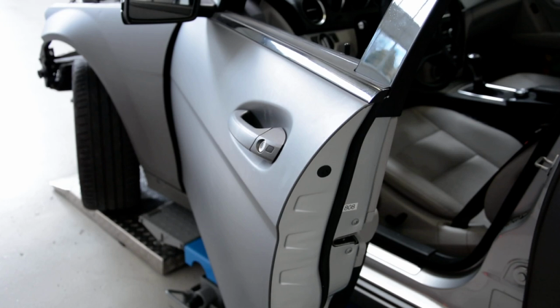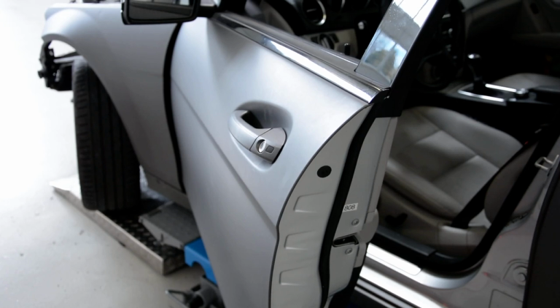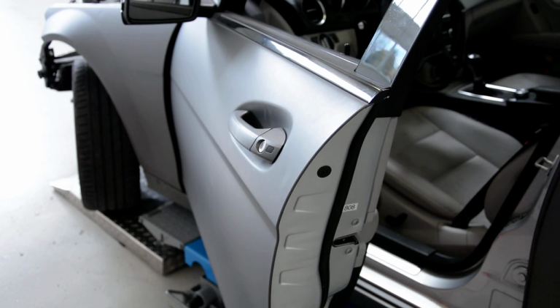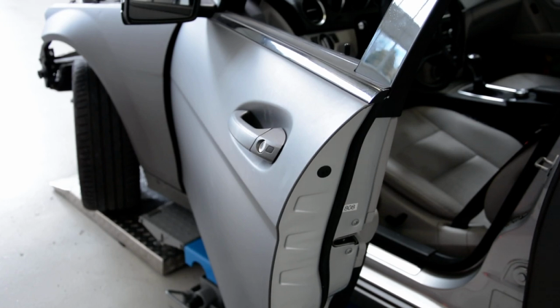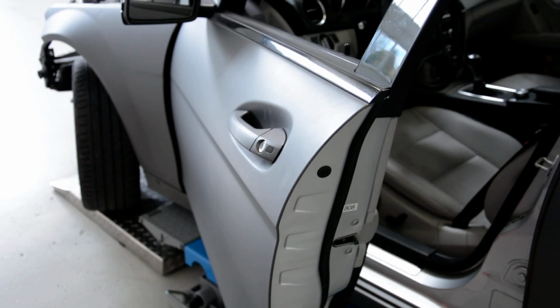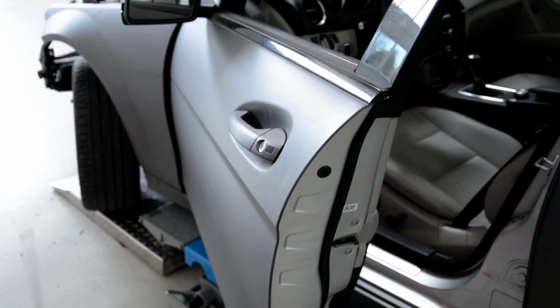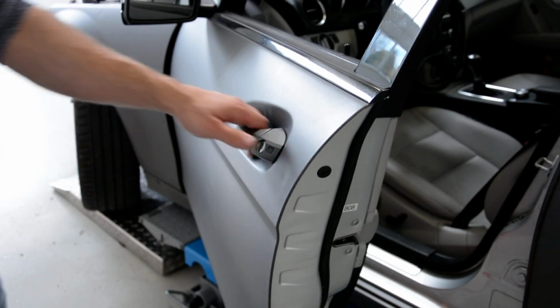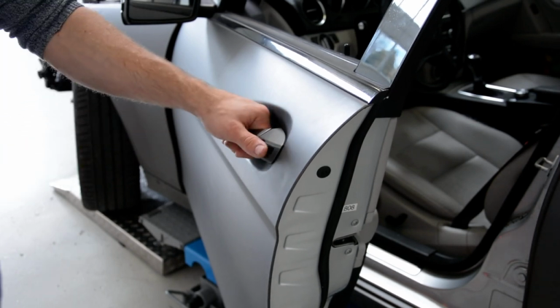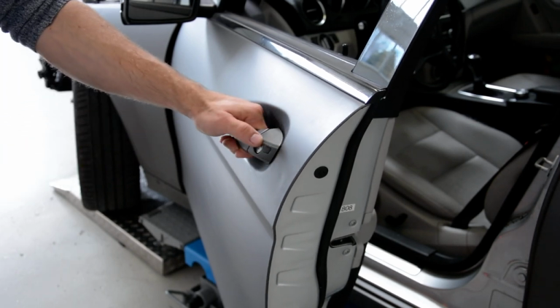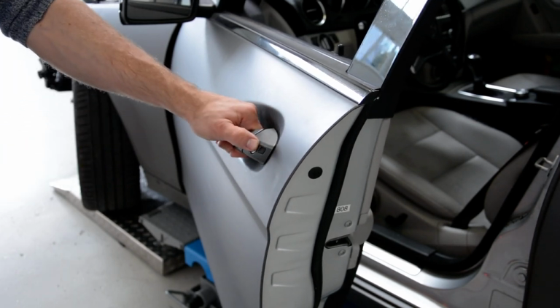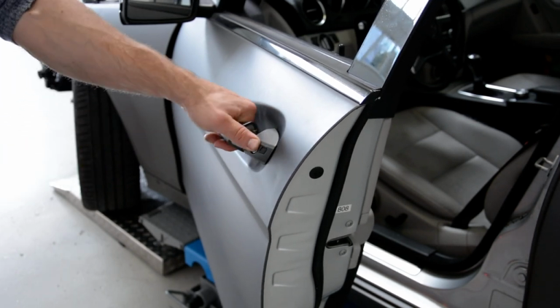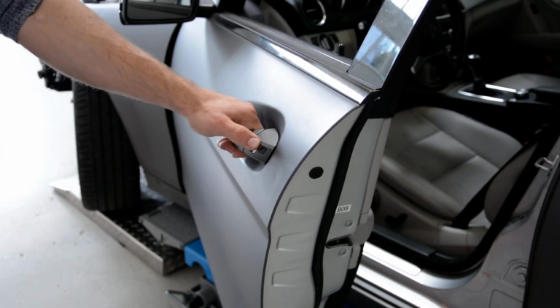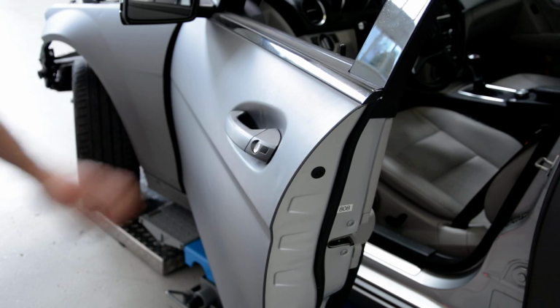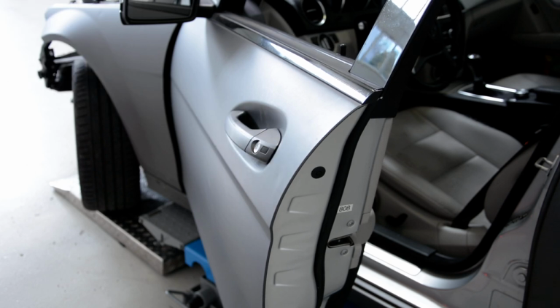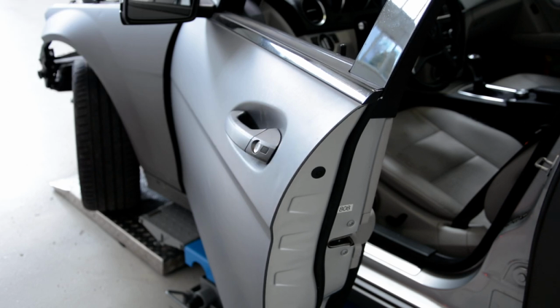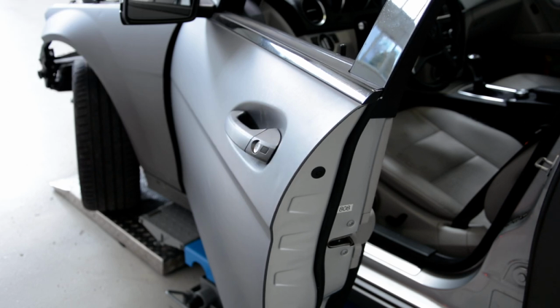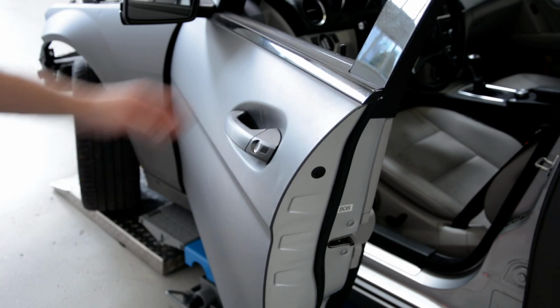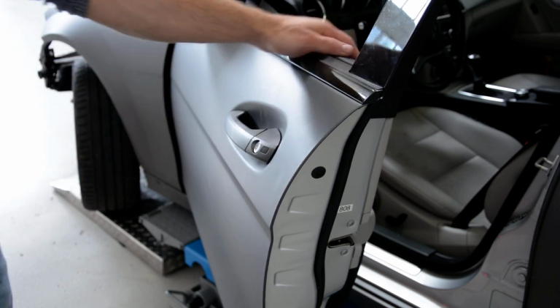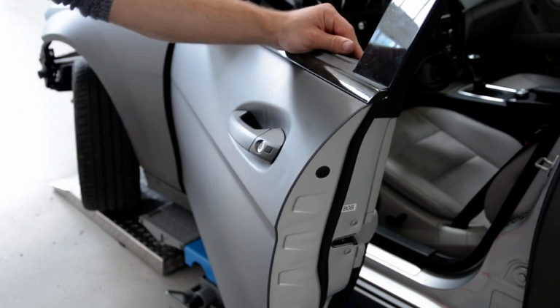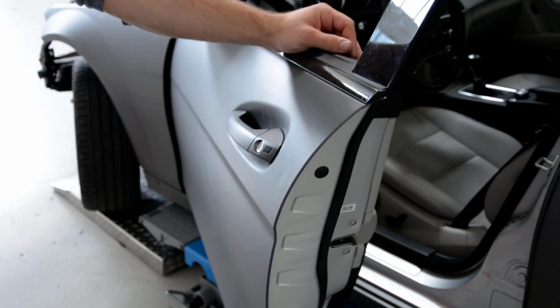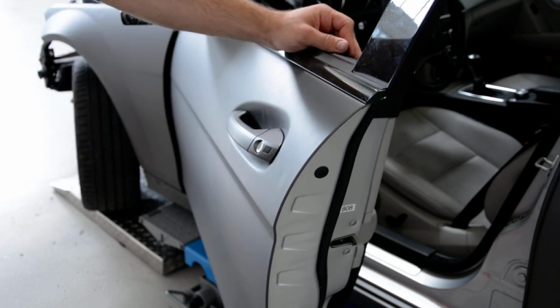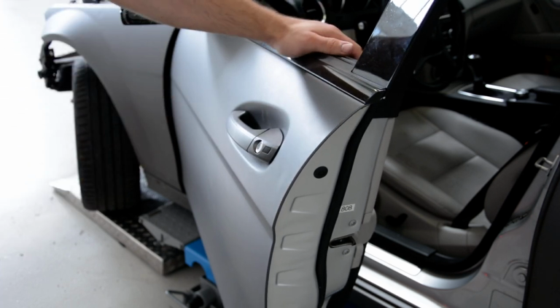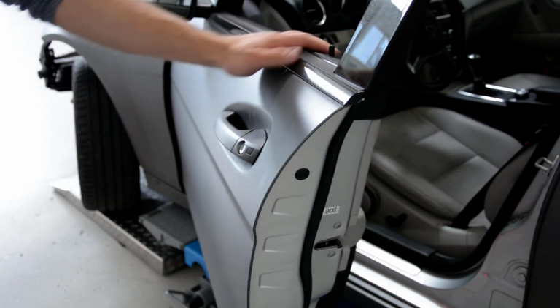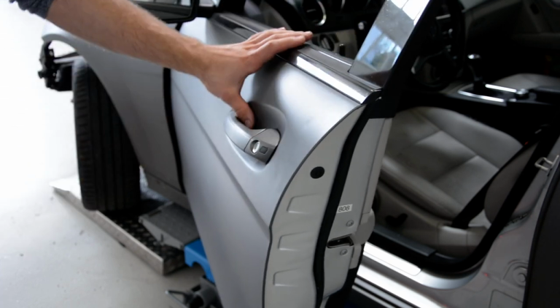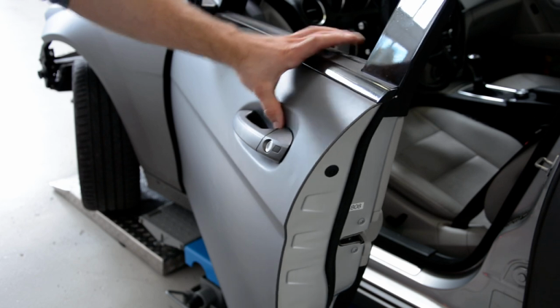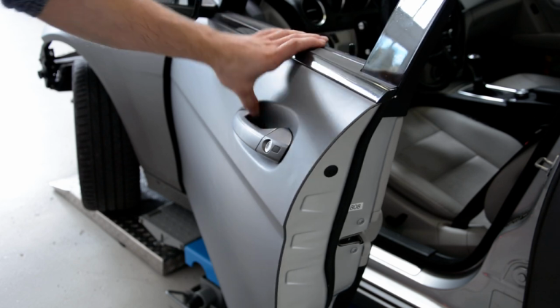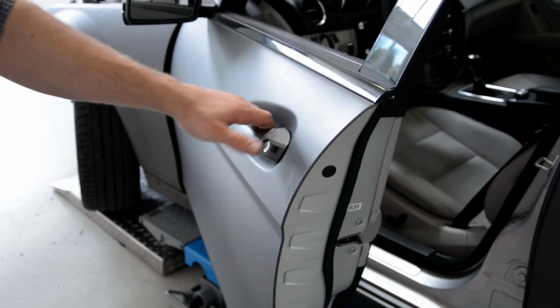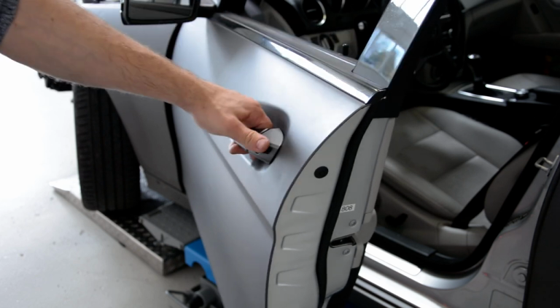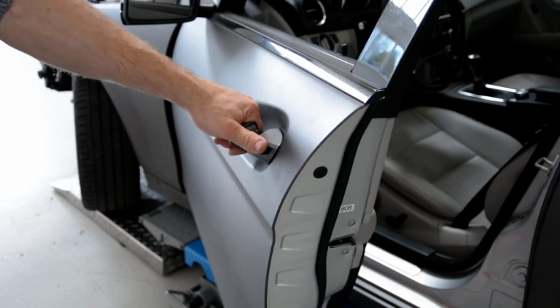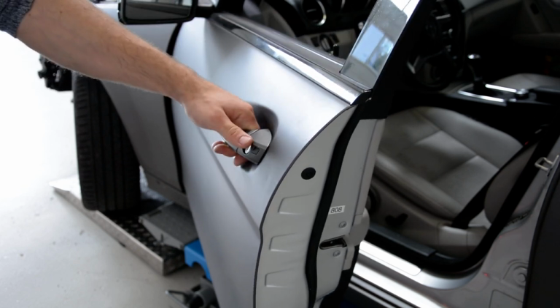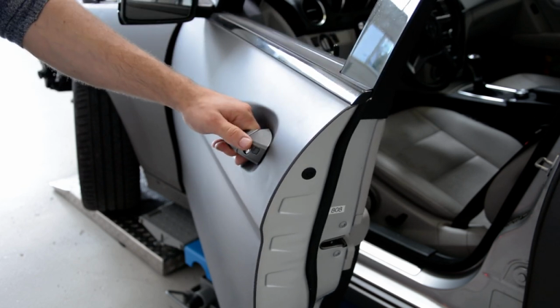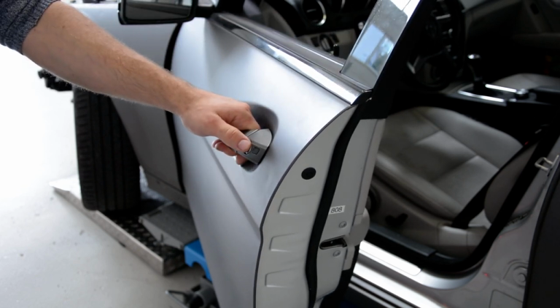Hello friends, today I will show you how to remove the door handle from a Mercedes C-Class 2012. It's a W204 model.